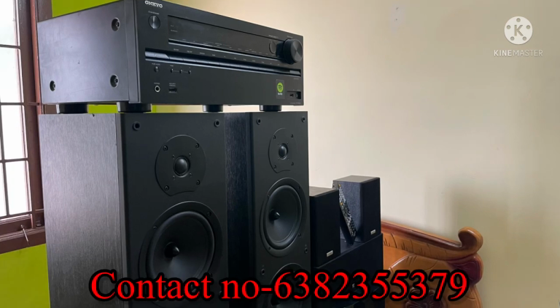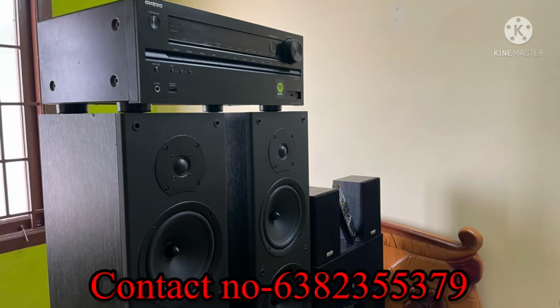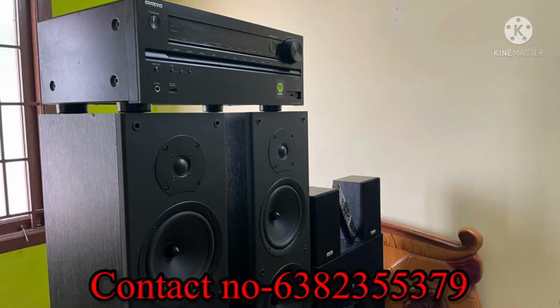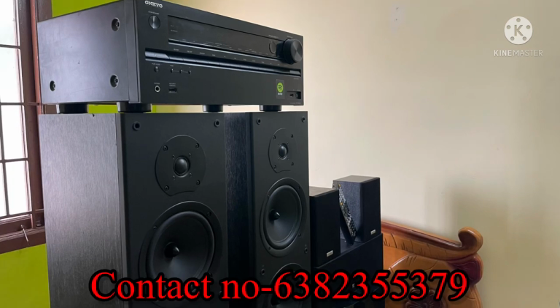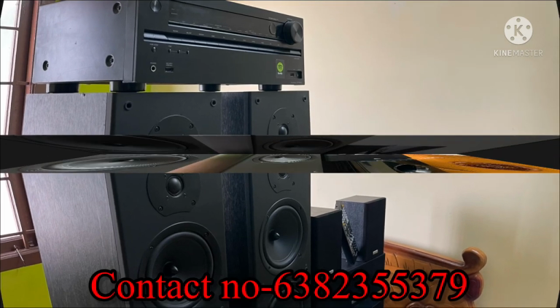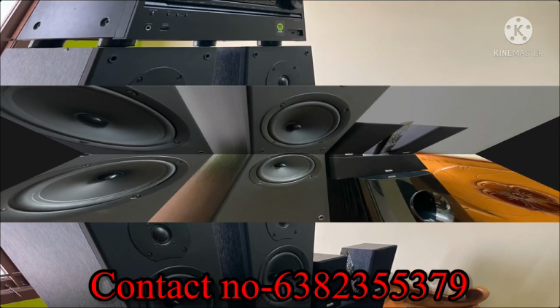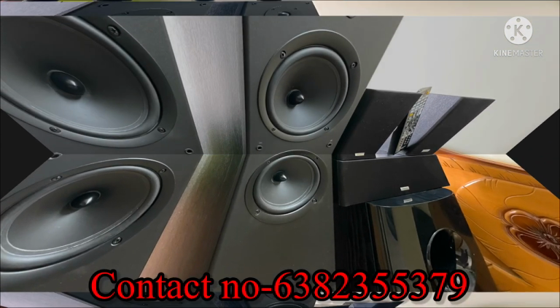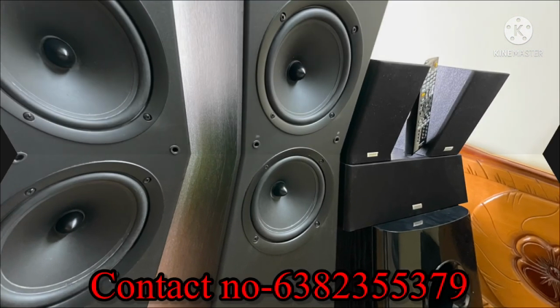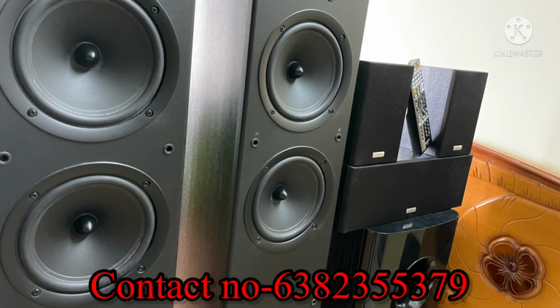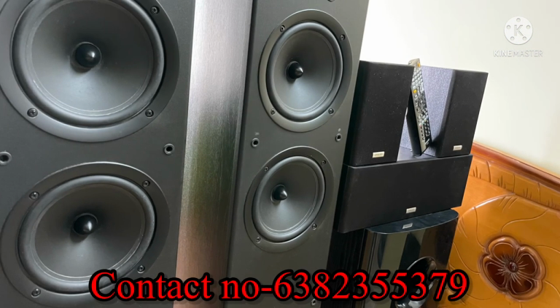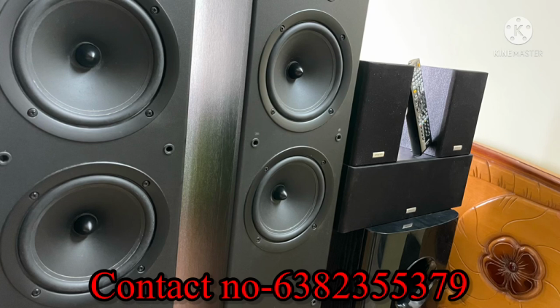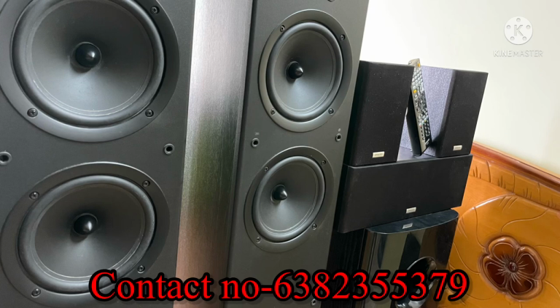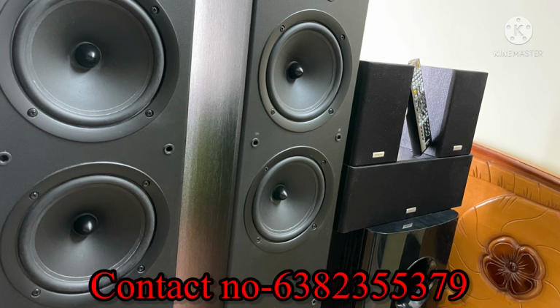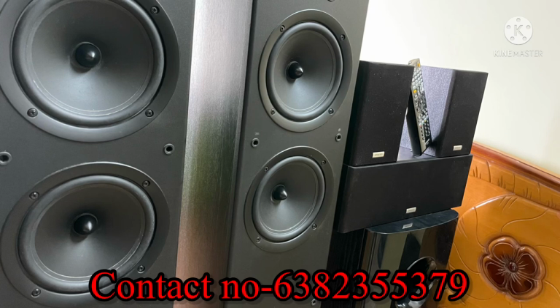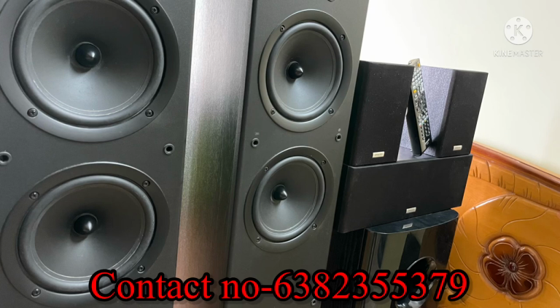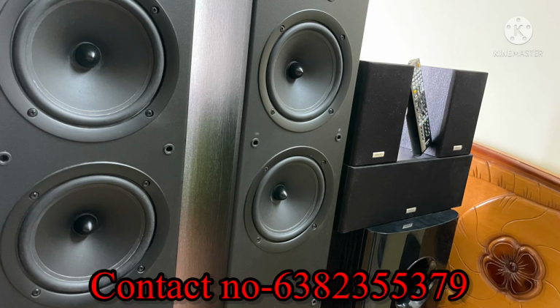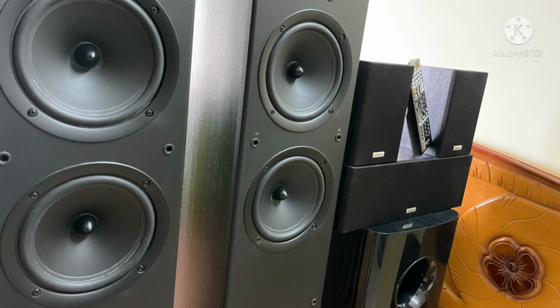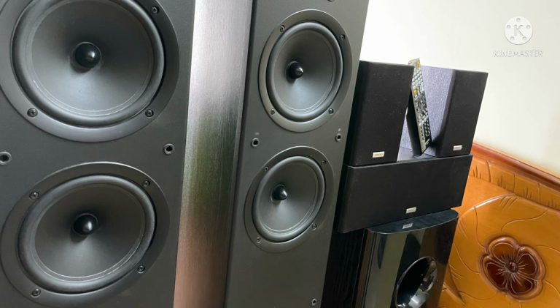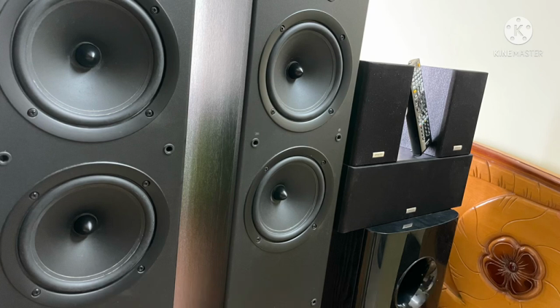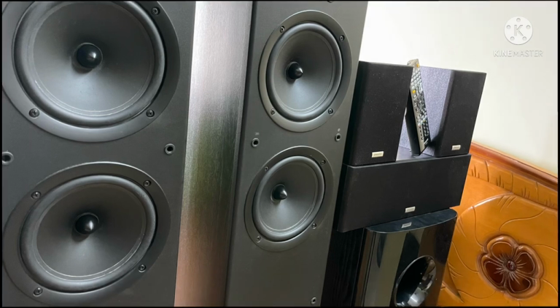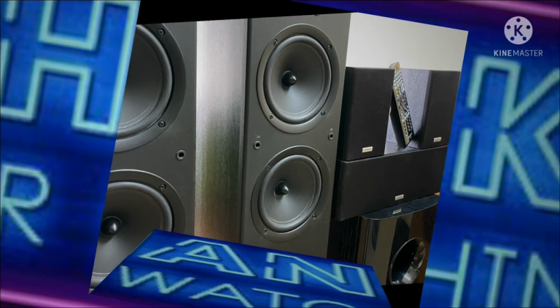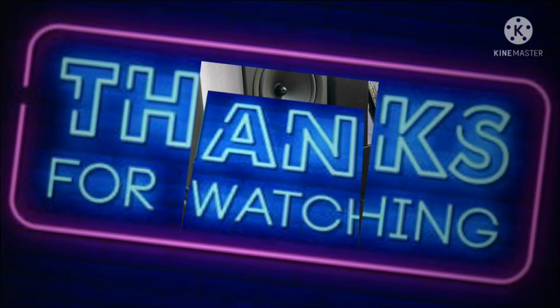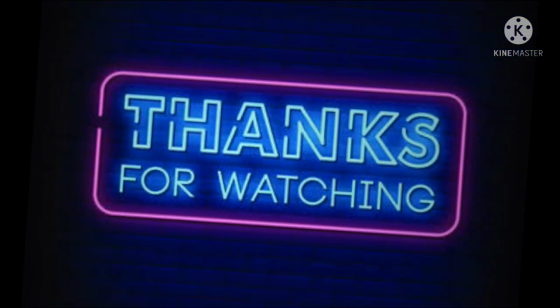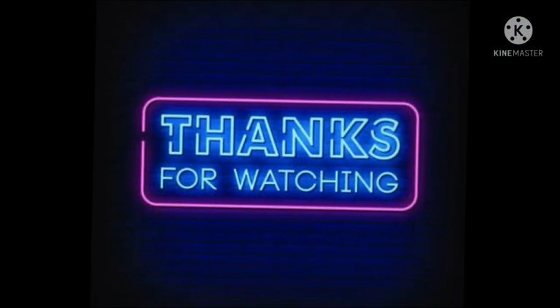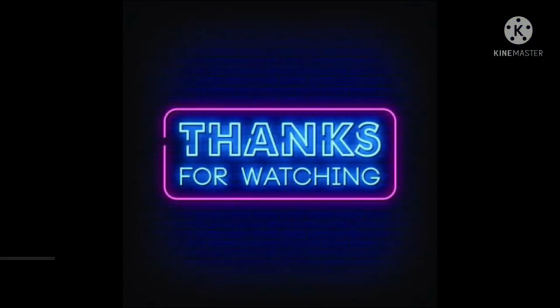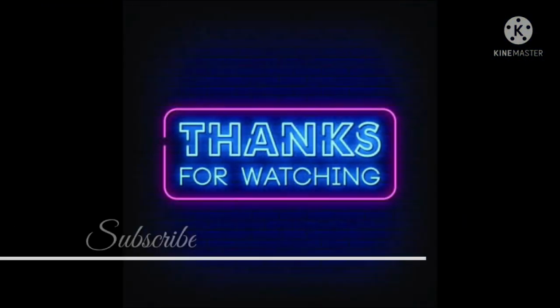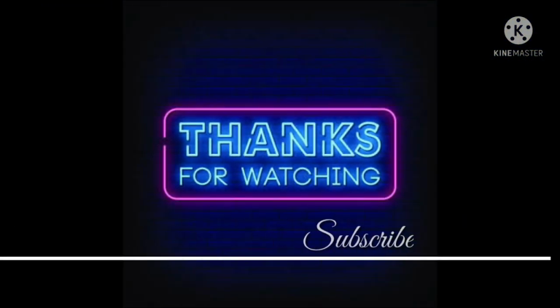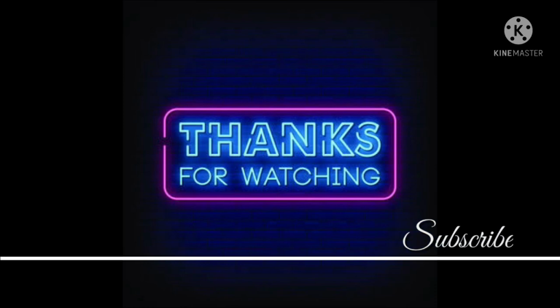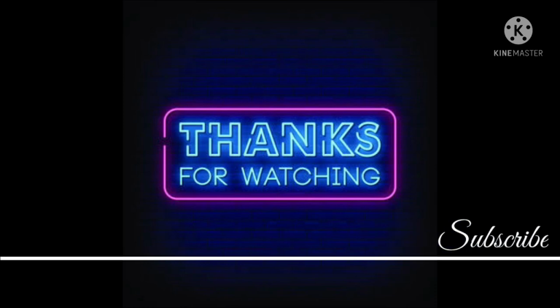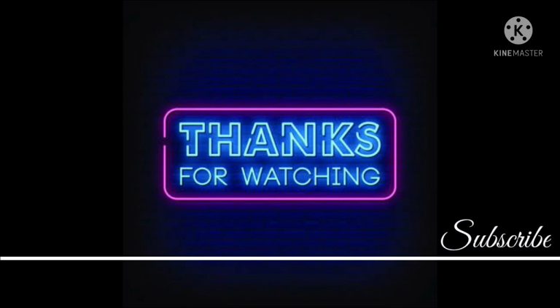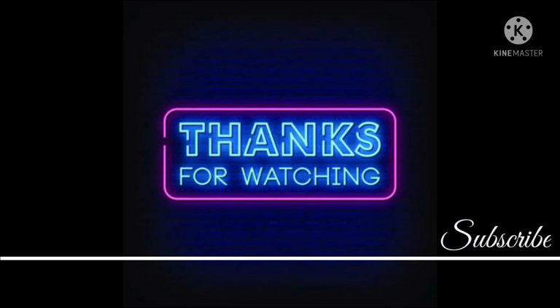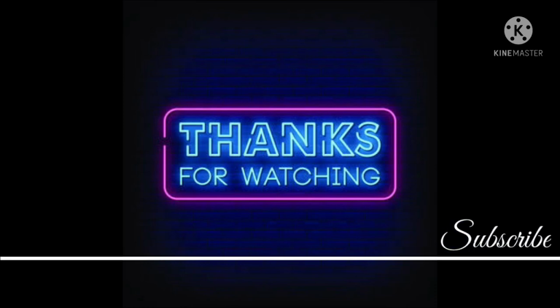If you like this video, please comment and subscribe. Thanks for watching my YouTube channel, thank you very much friends.